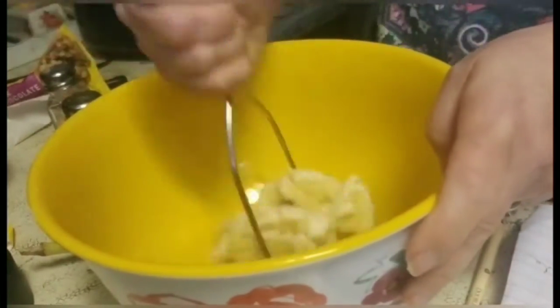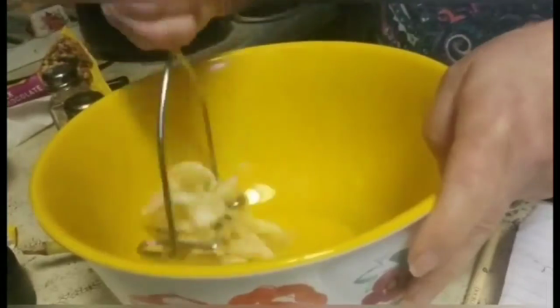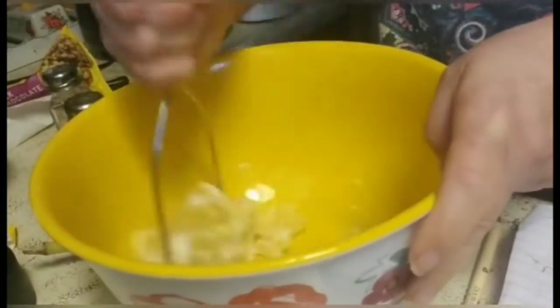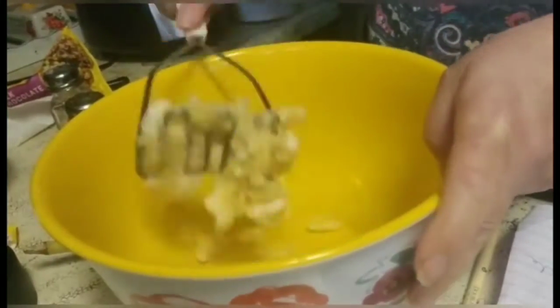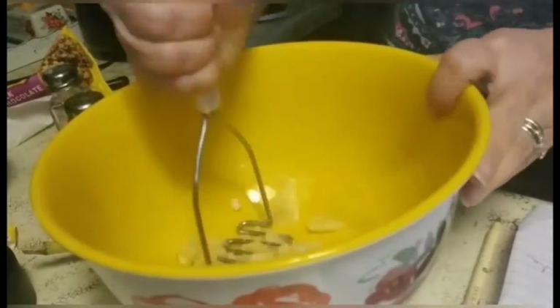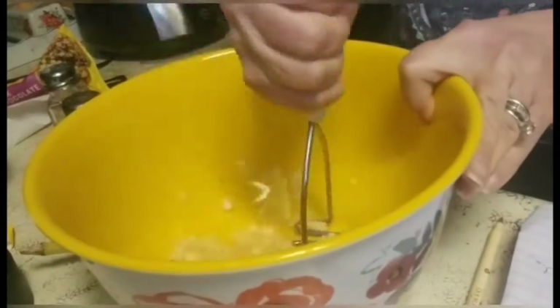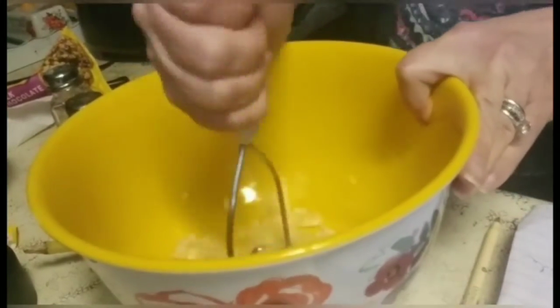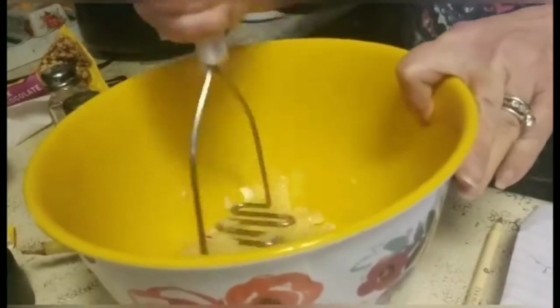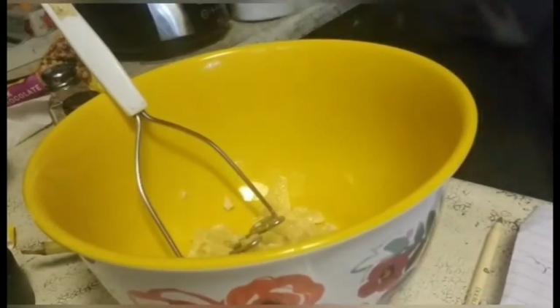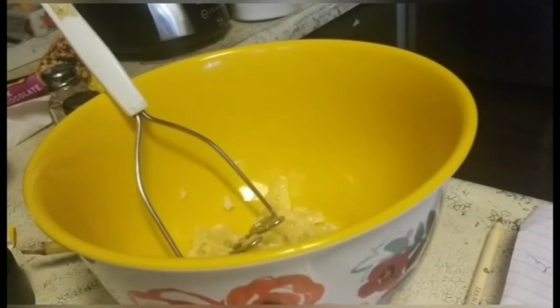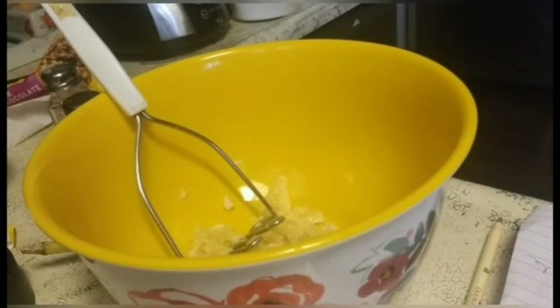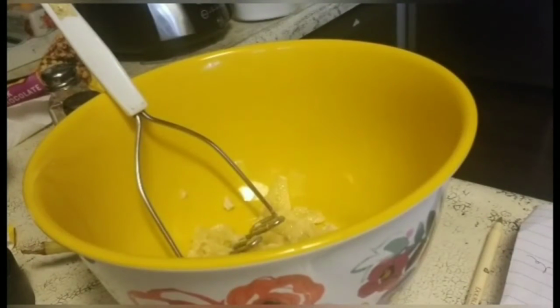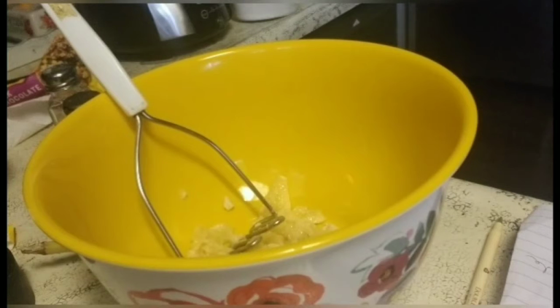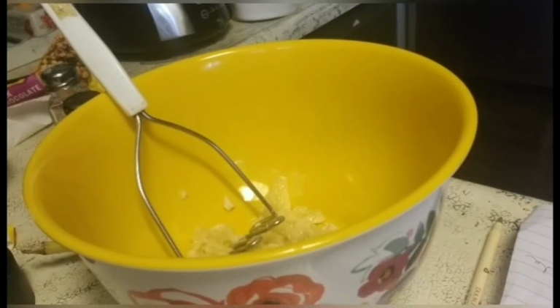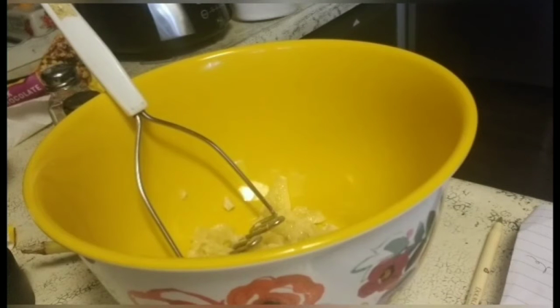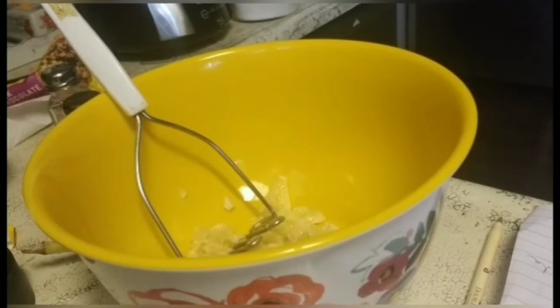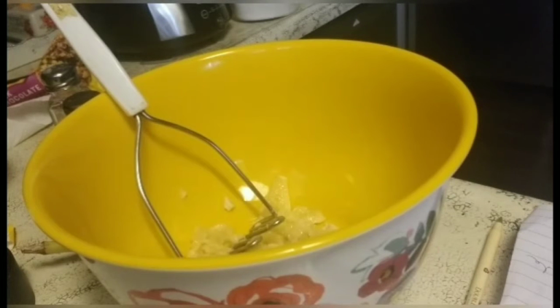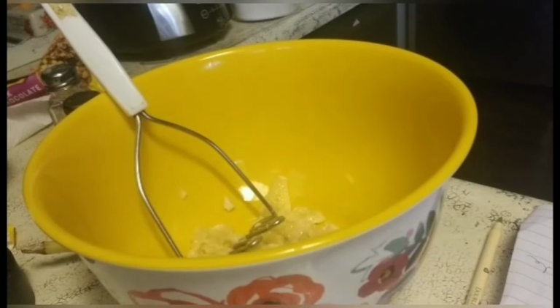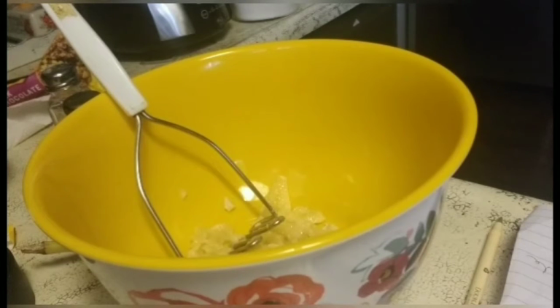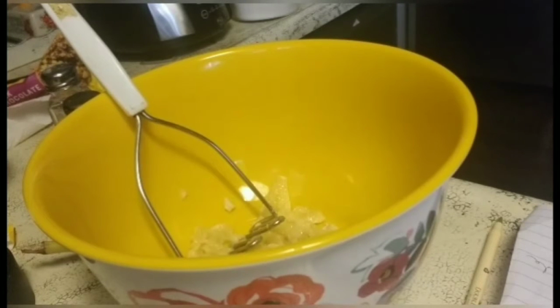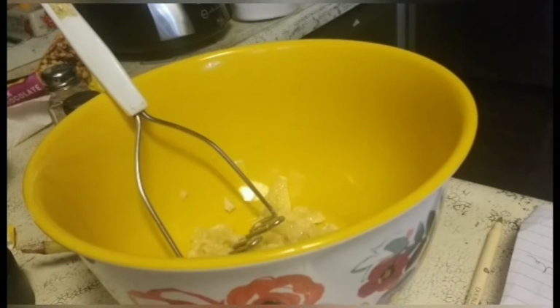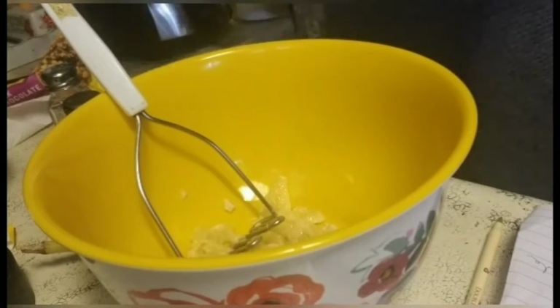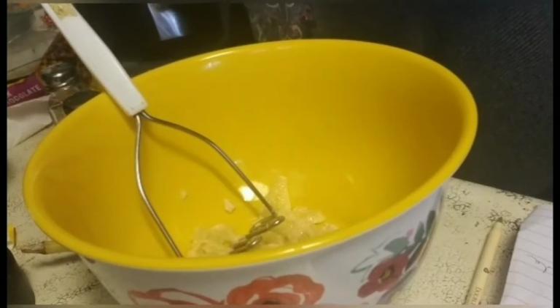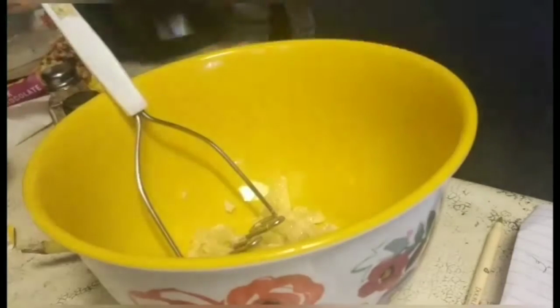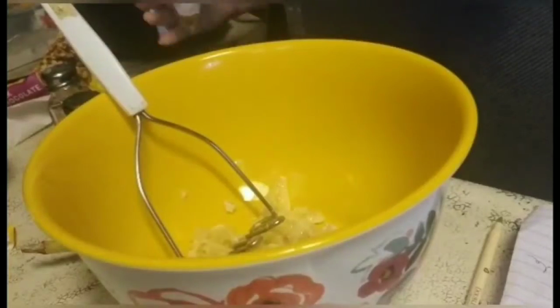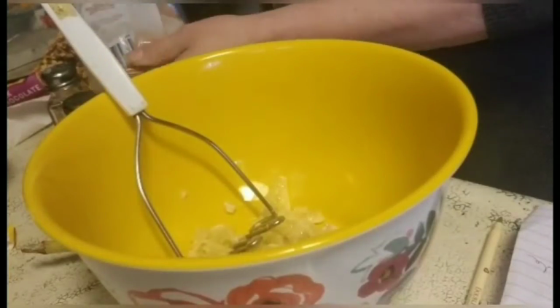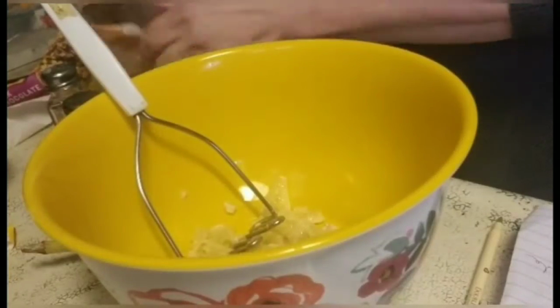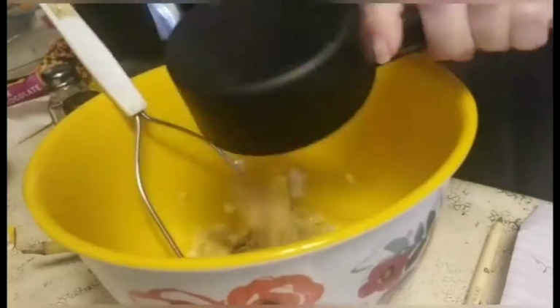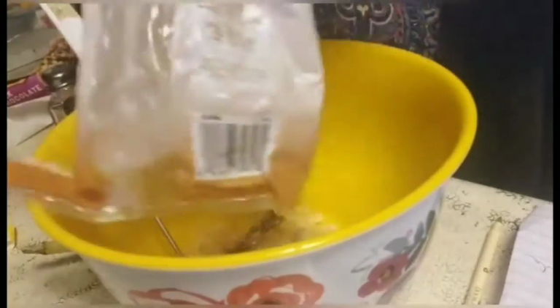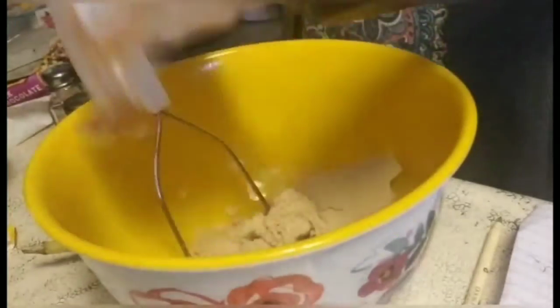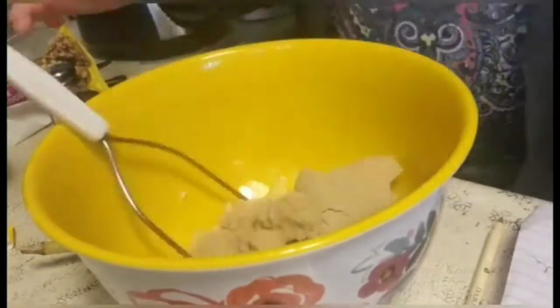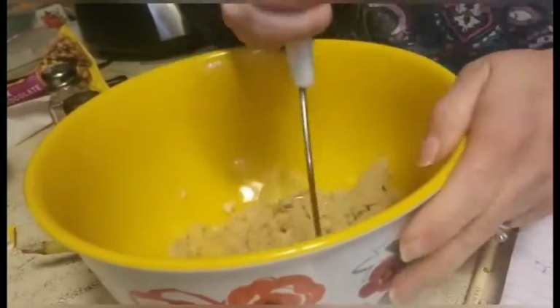Instead of using the fats in the recipe — the oil and the butter — I used a banana. You can also use applesauce in place of the fats in baking too.